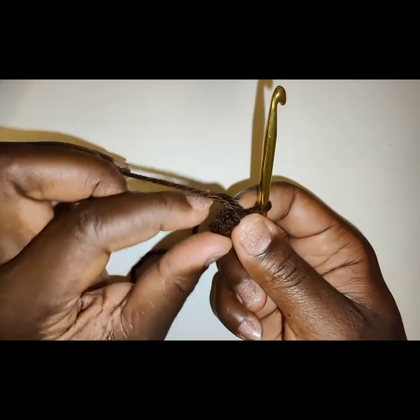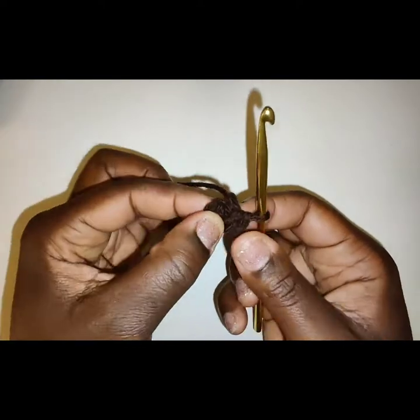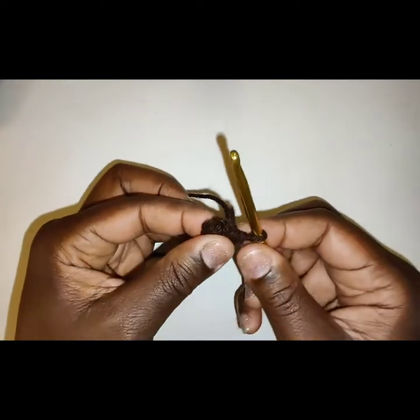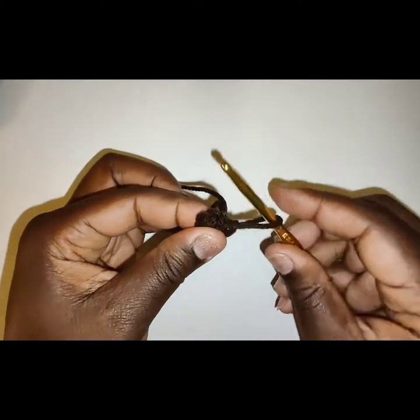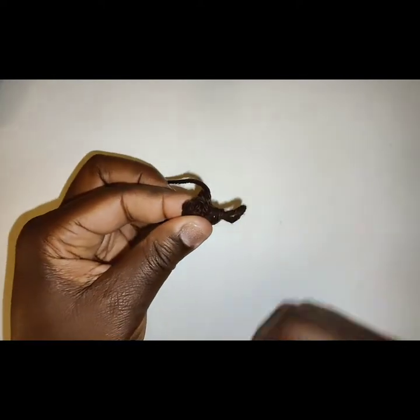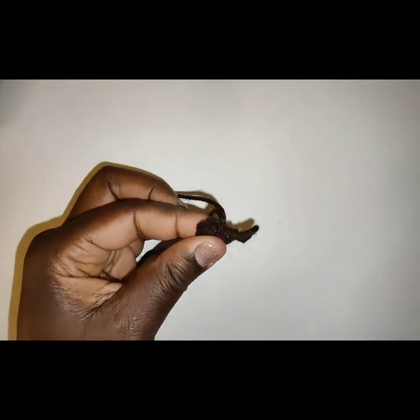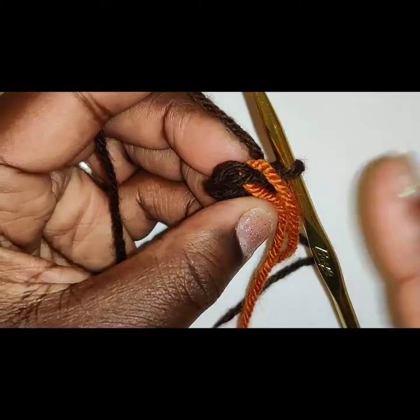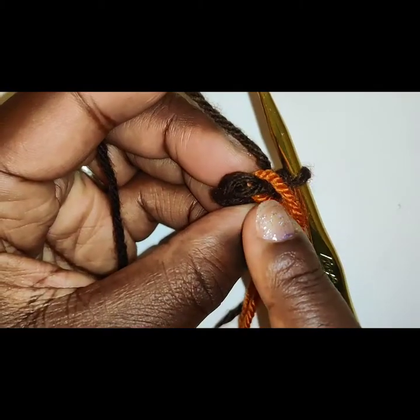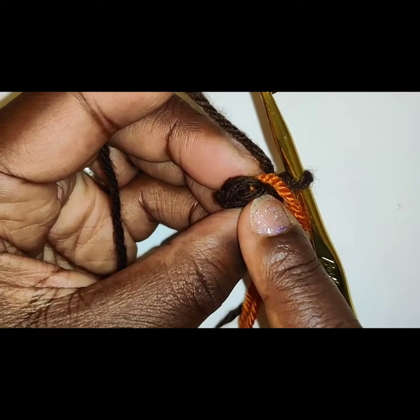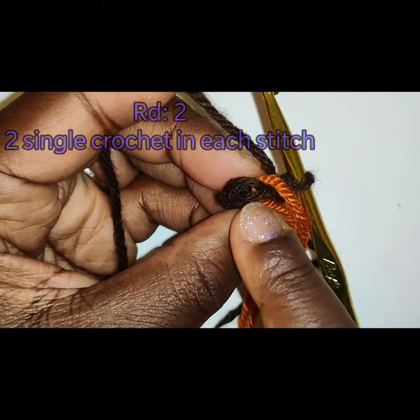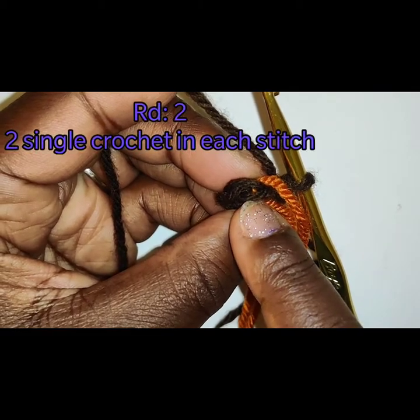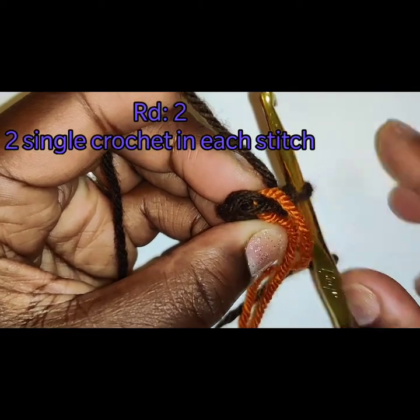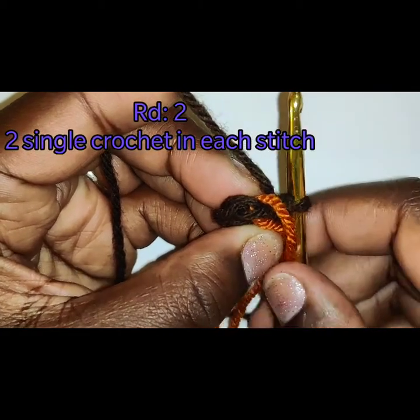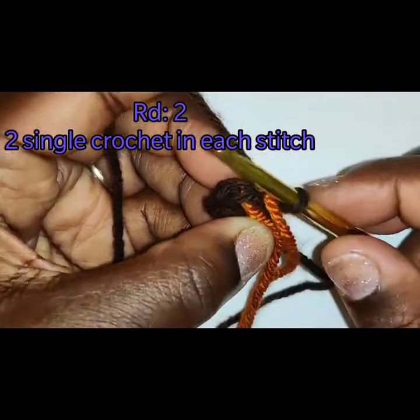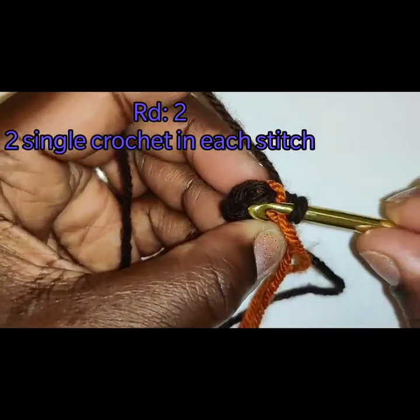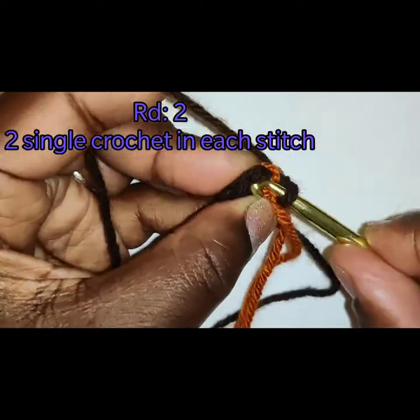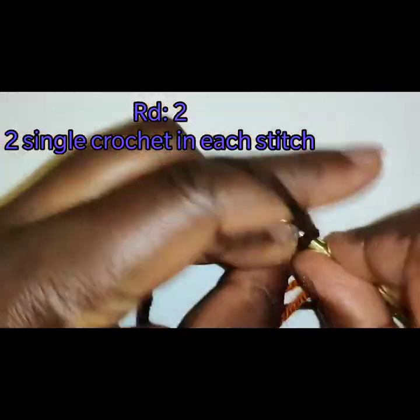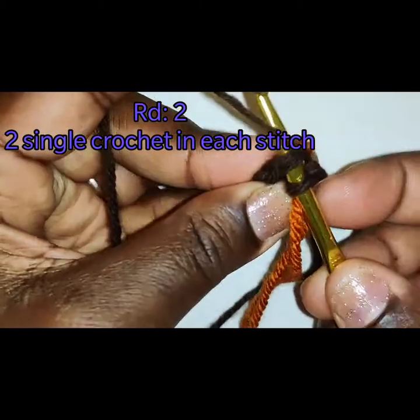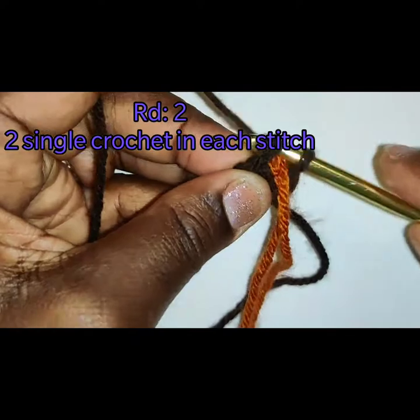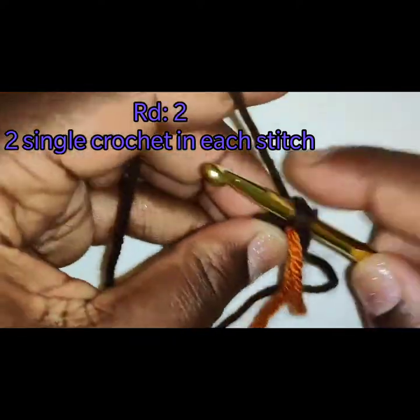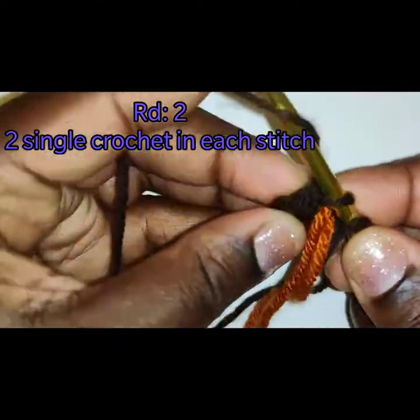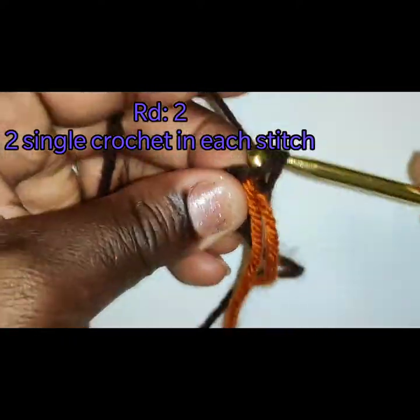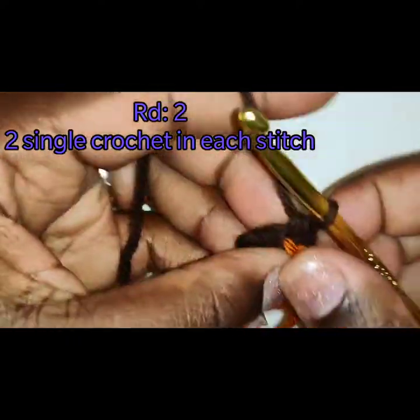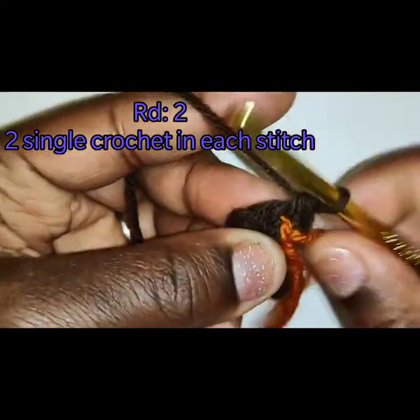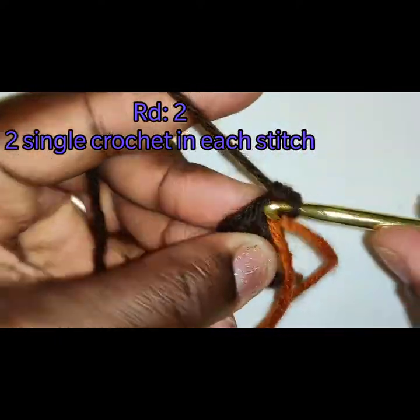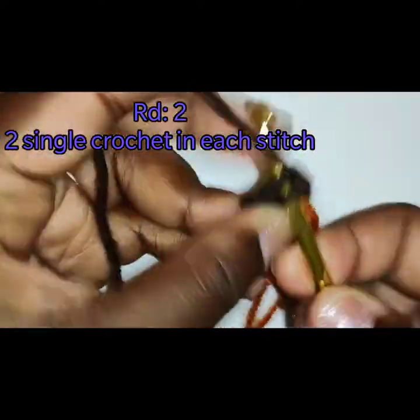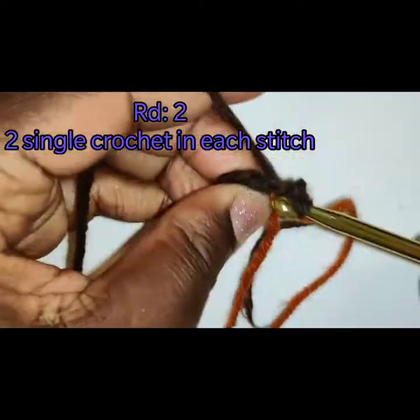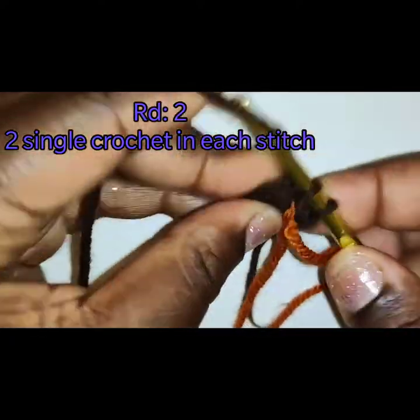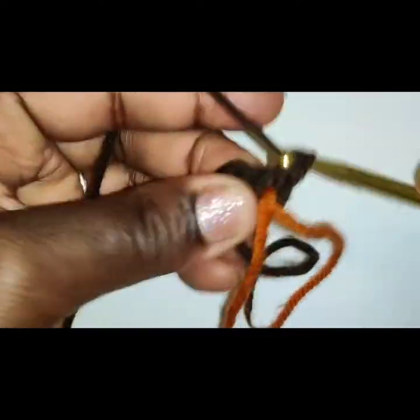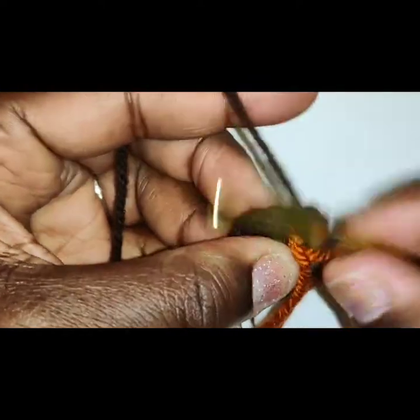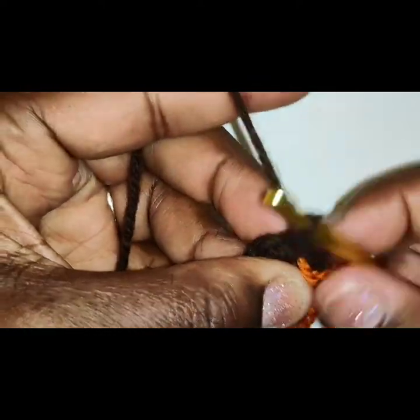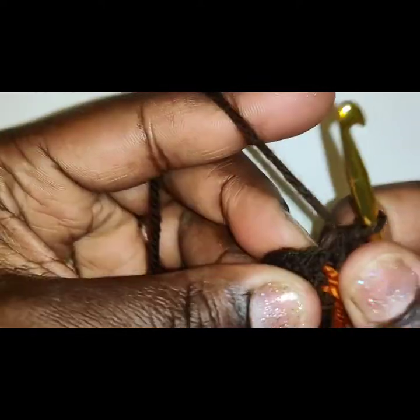We will not be chaining up. We will be continuing in a round — we will not be doing panels. Now we're going to place 2 single crochet in each stitch. At the end of this round you should have 12 stitches.